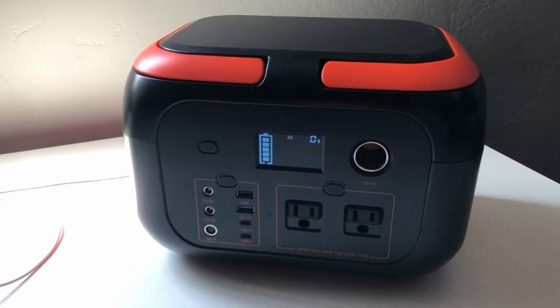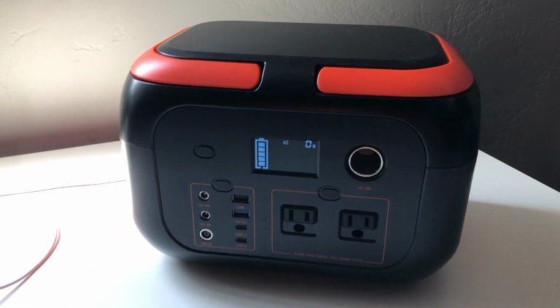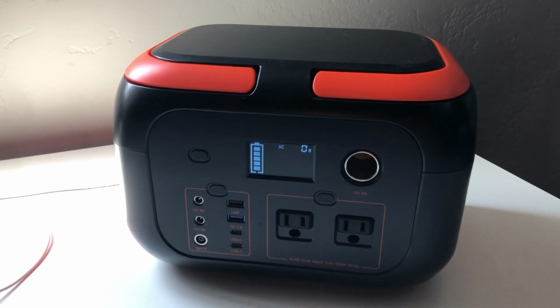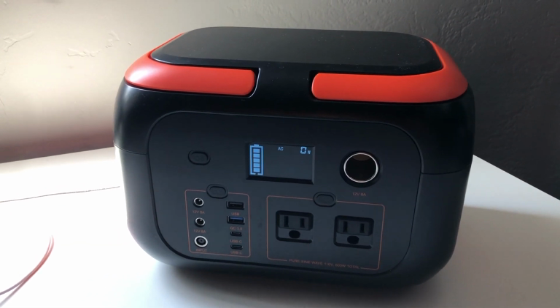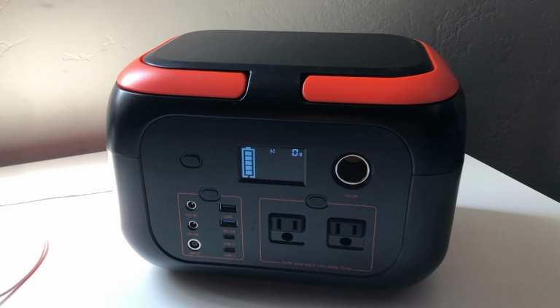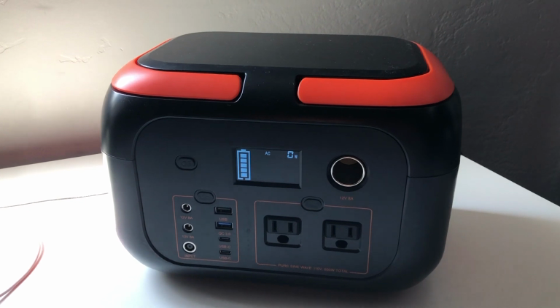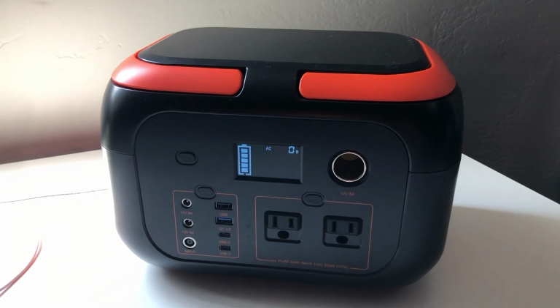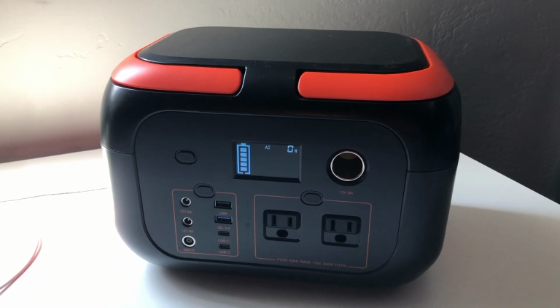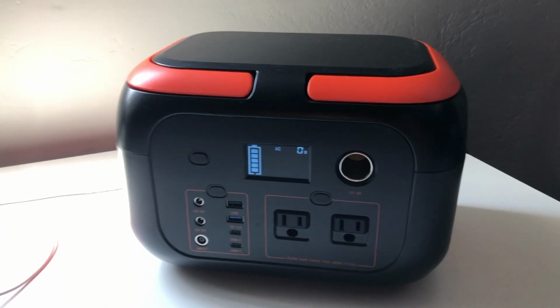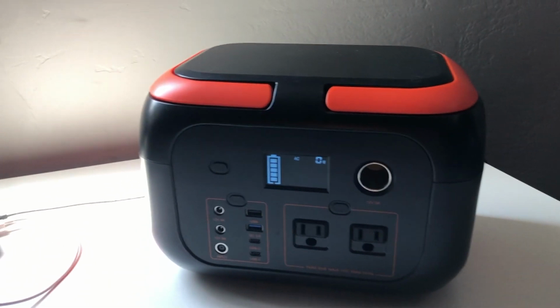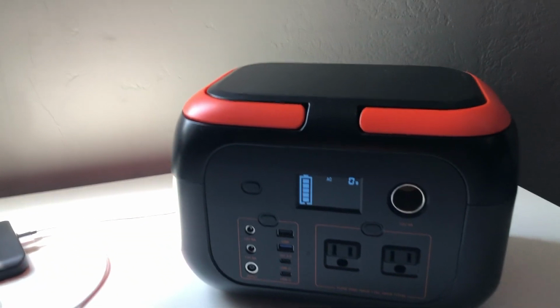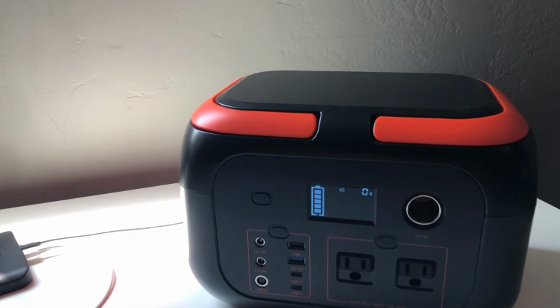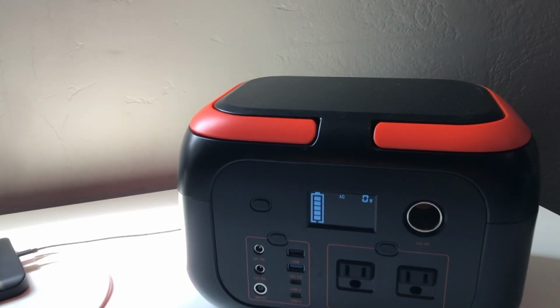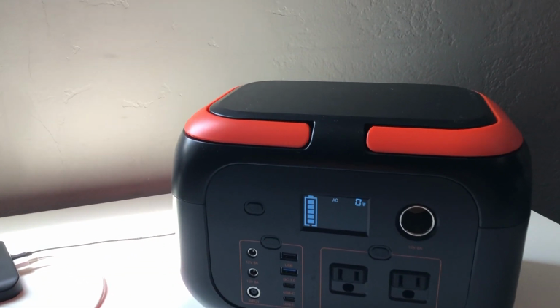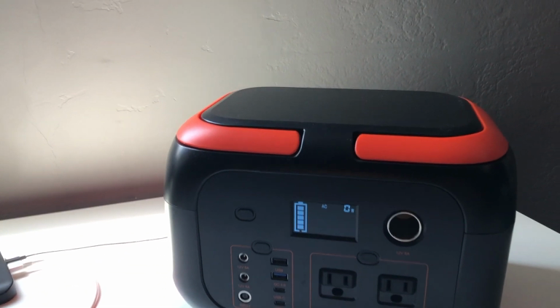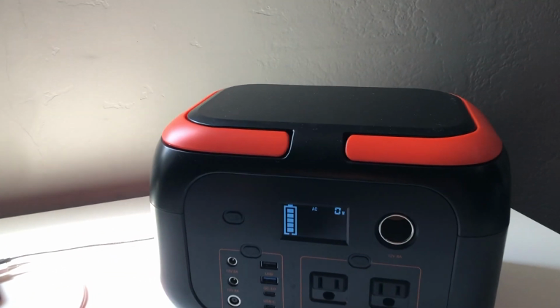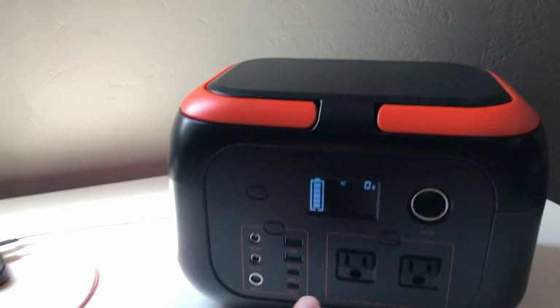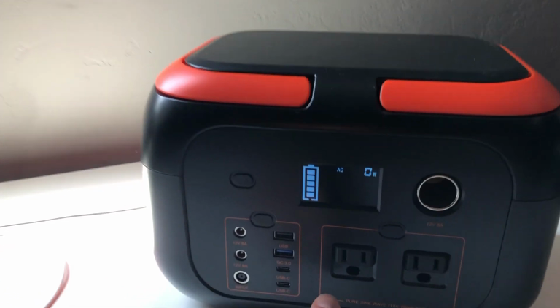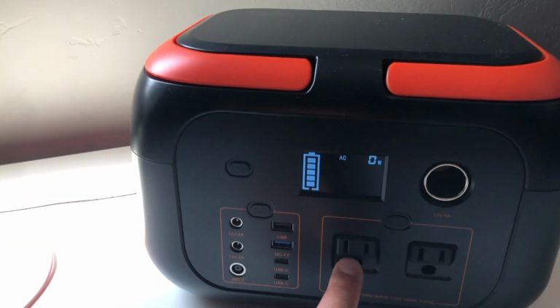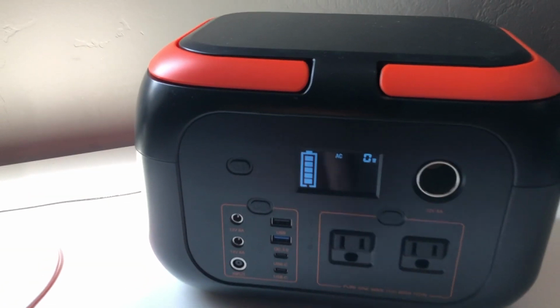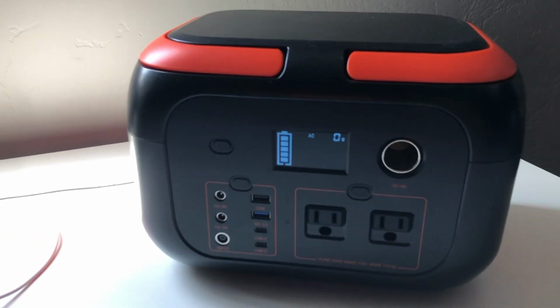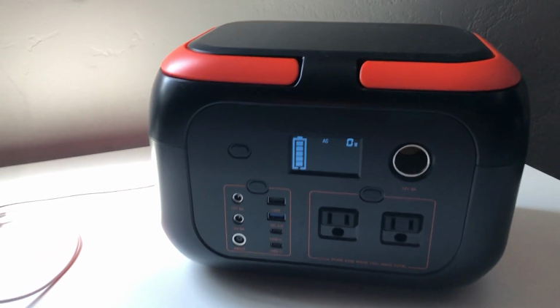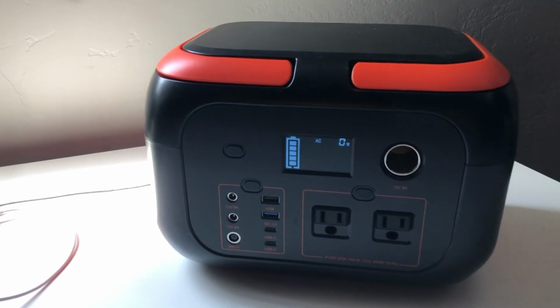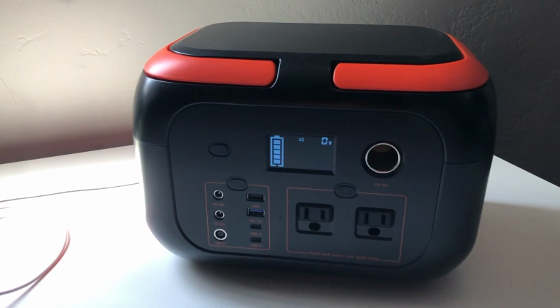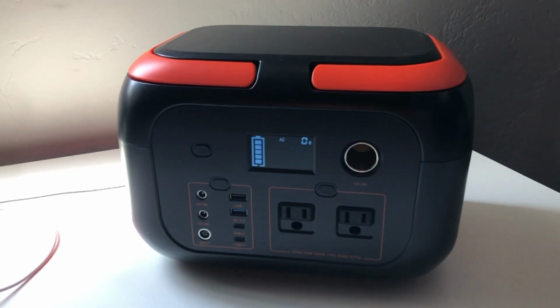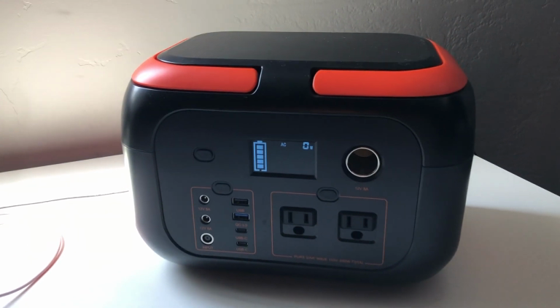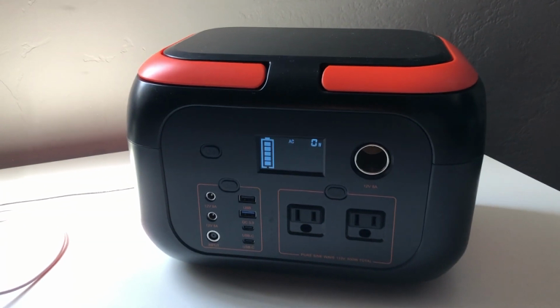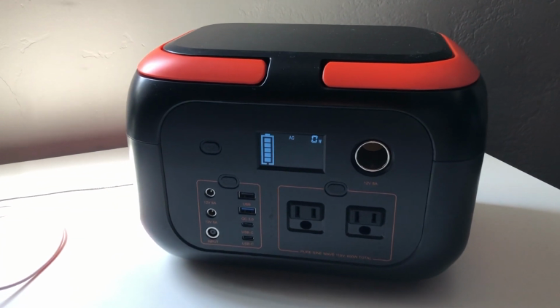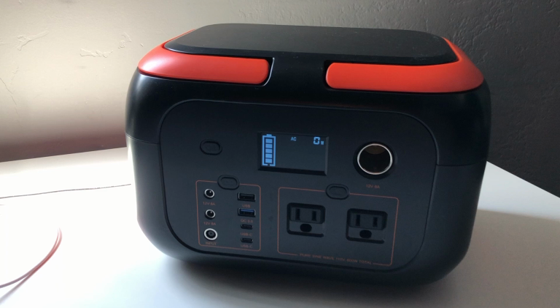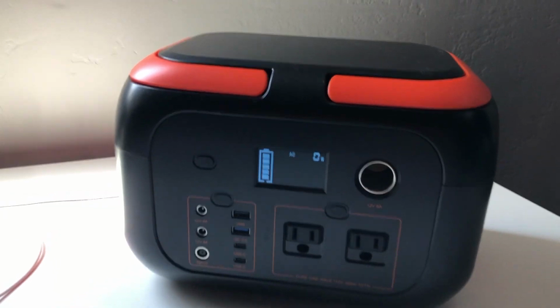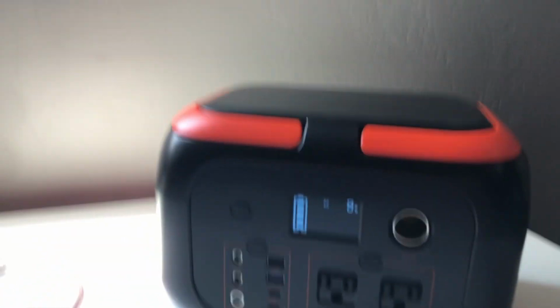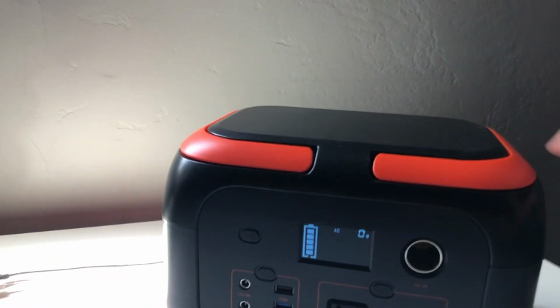It's got a 300 watt hour — or 299 watt hour — battery. It's got a continuous sine wave output of 600 watts, and it can boost all the way to 750. Yeah, it's been a great unit.